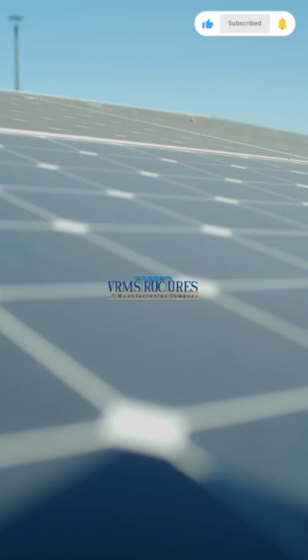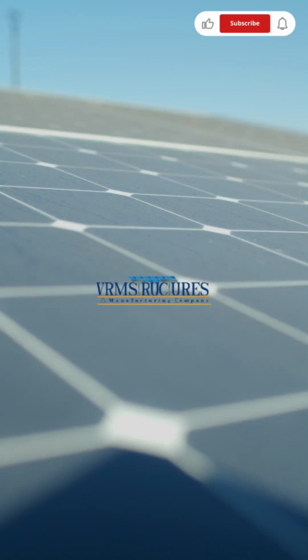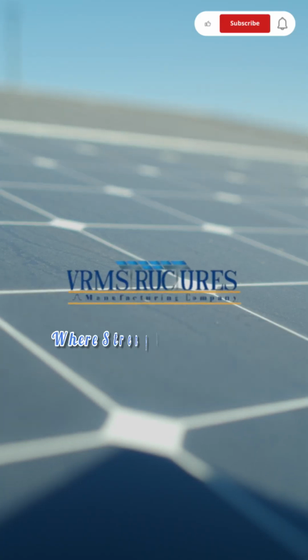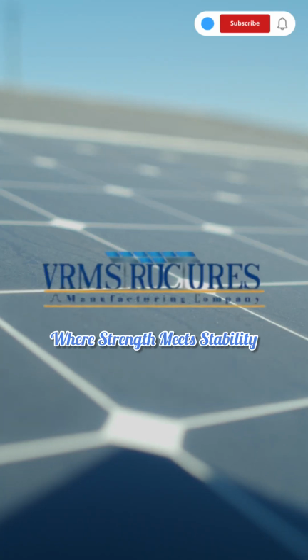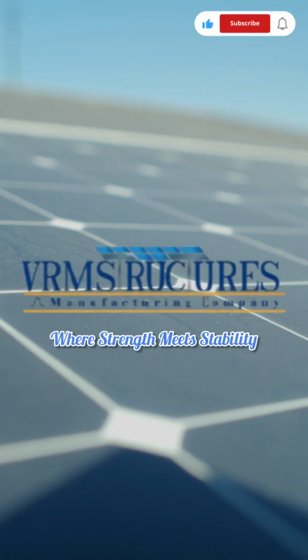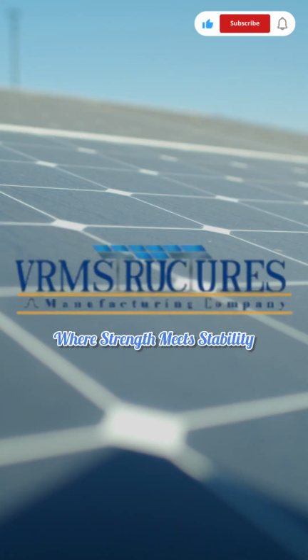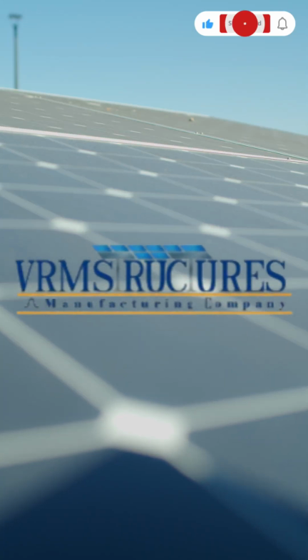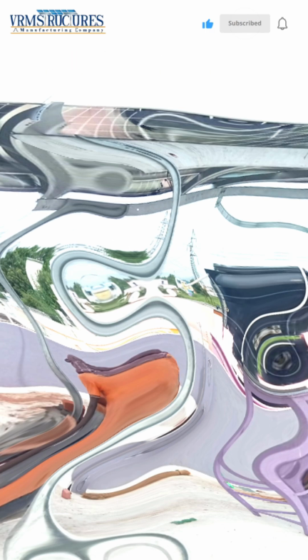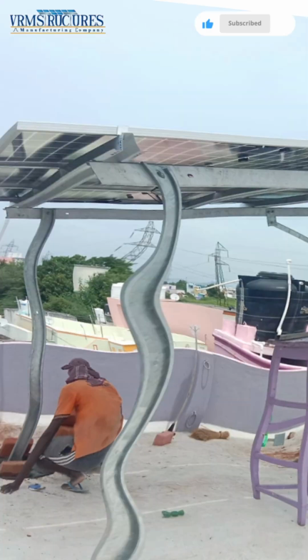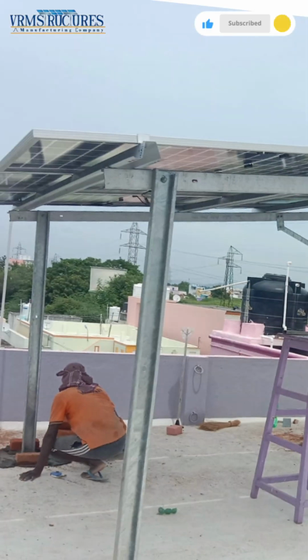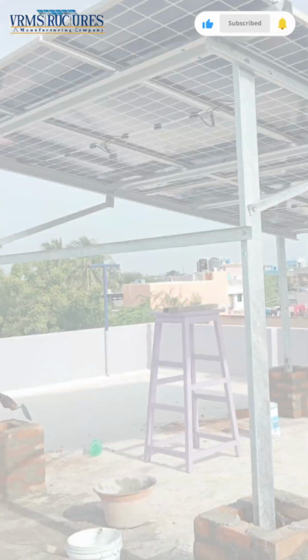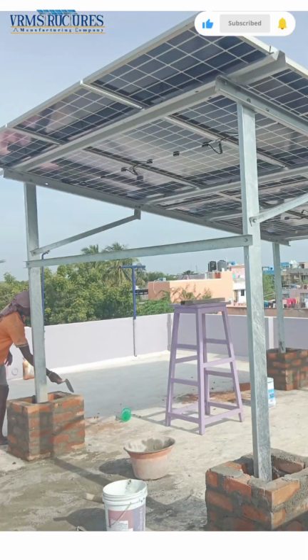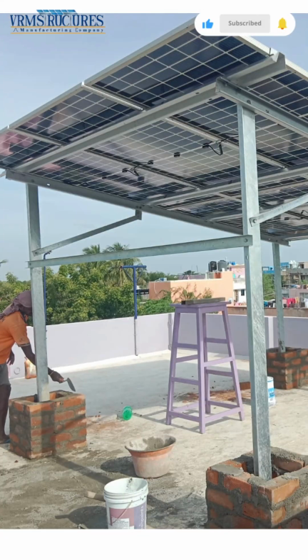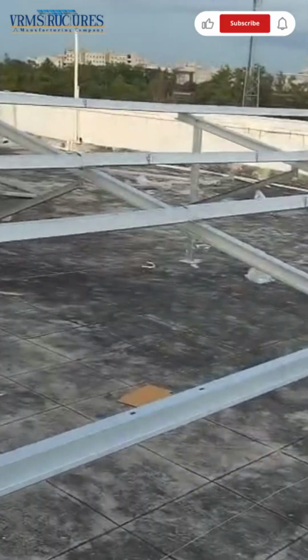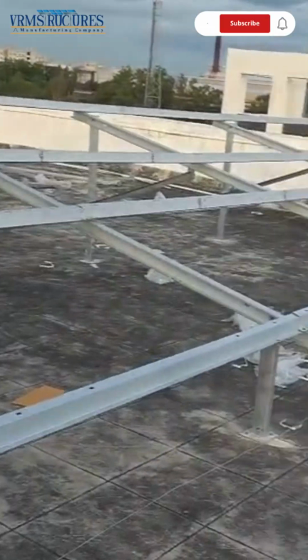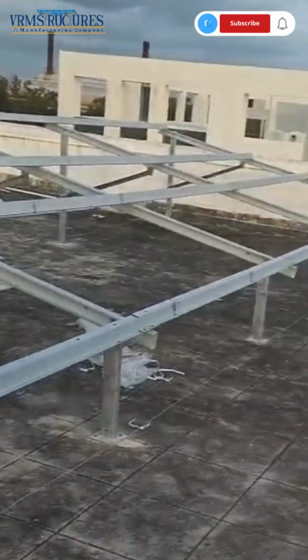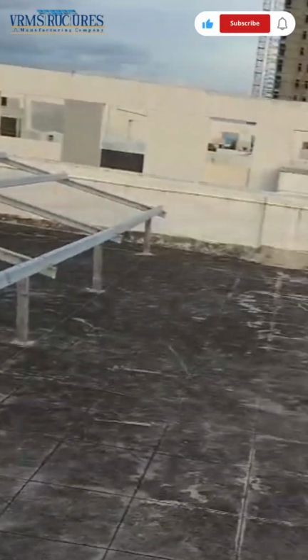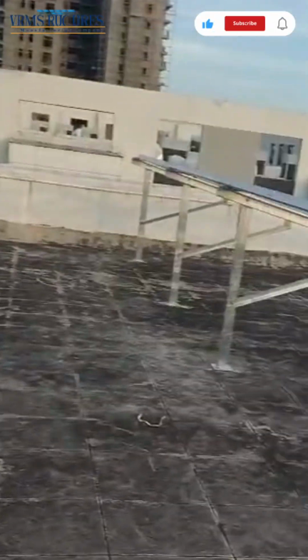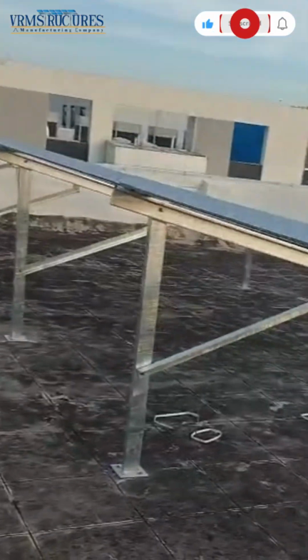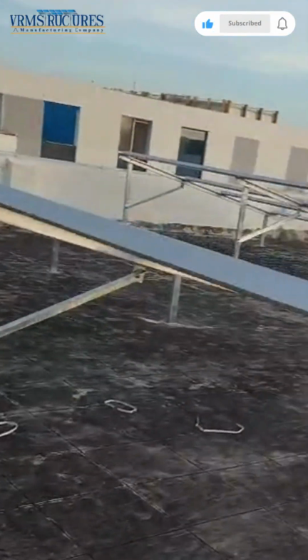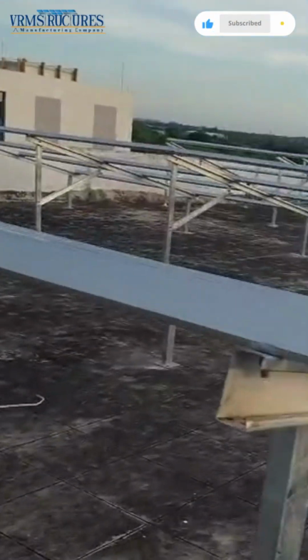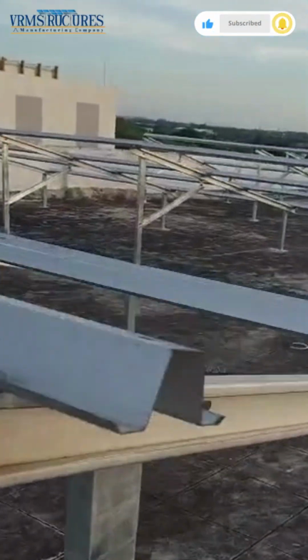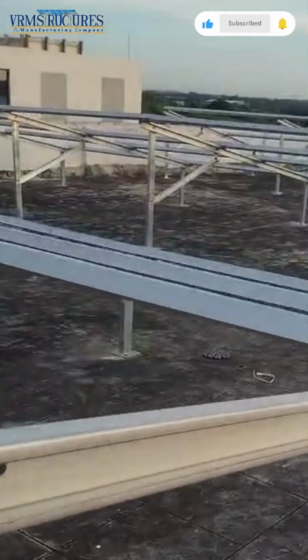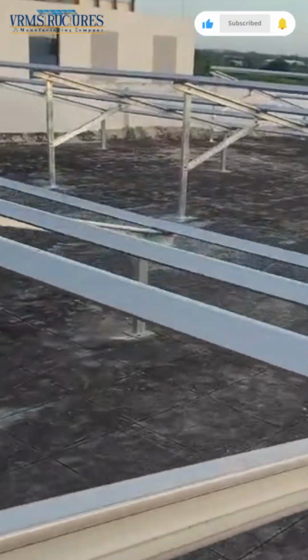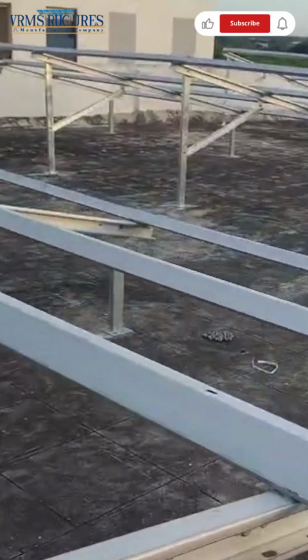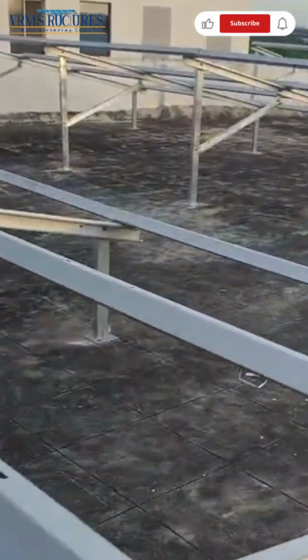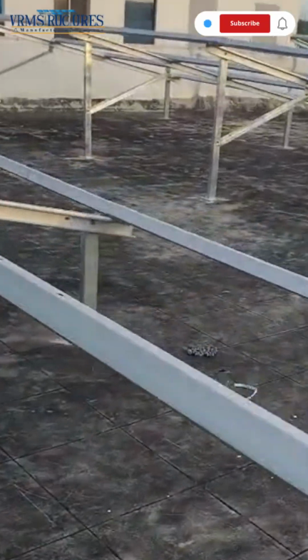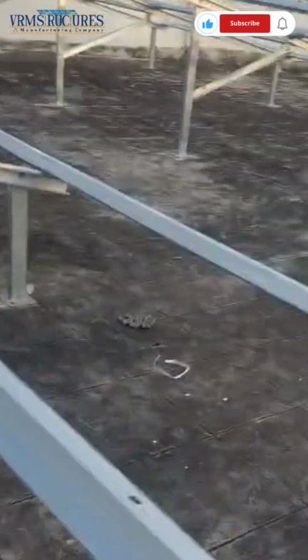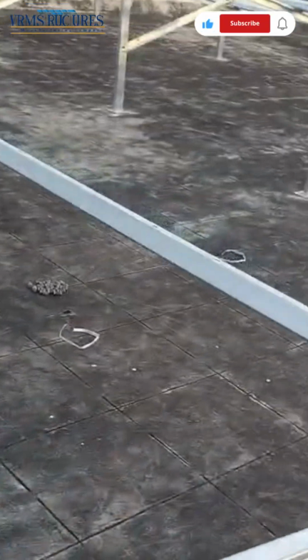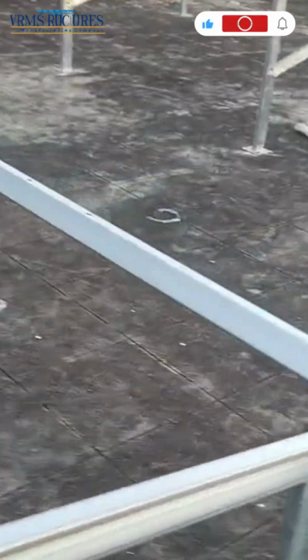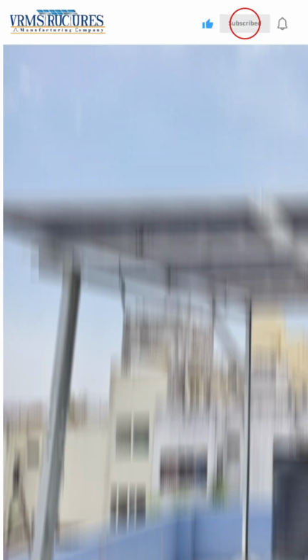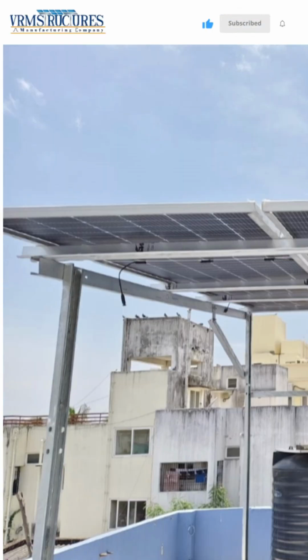VRM Structures India Private Limited offers high-quality solar structures with 80 to 90 micron coatings designed for strength, longevity and reliability.